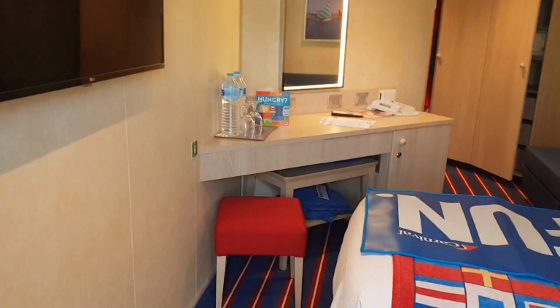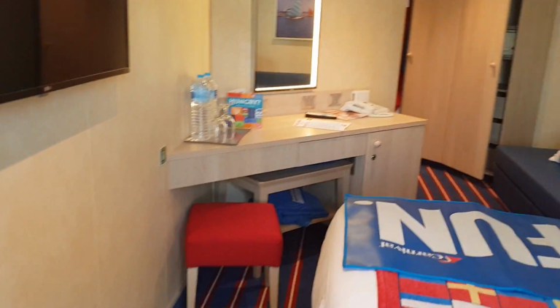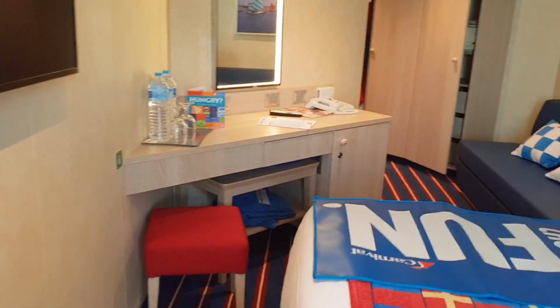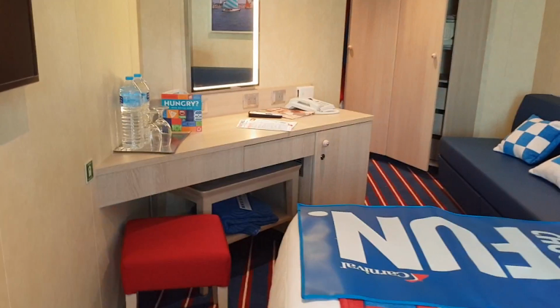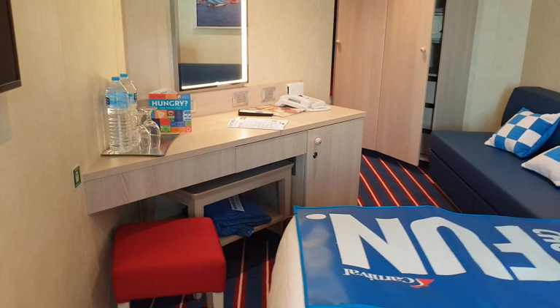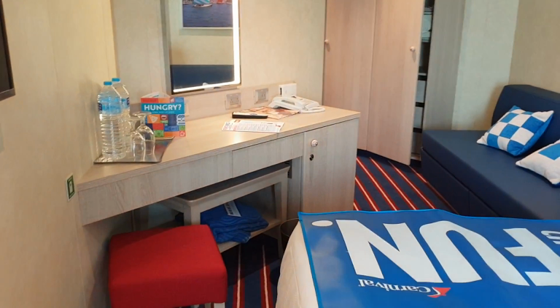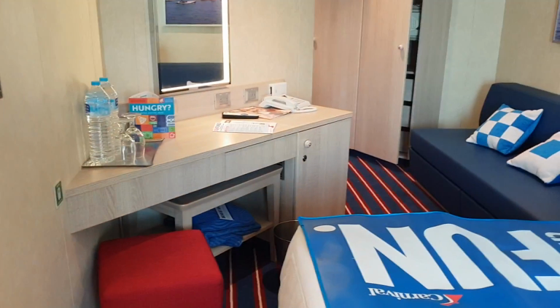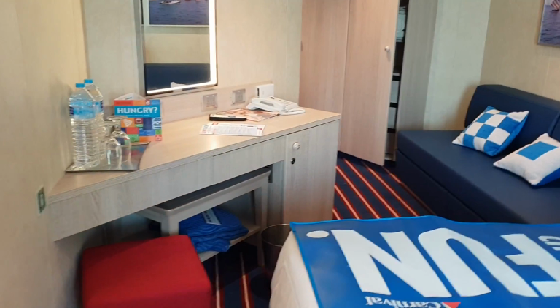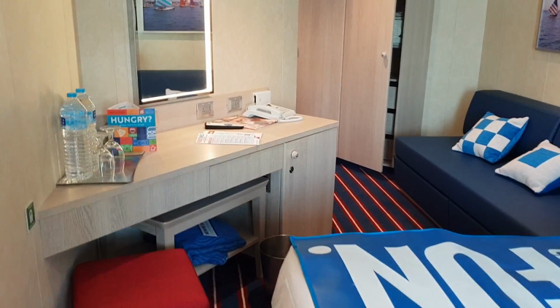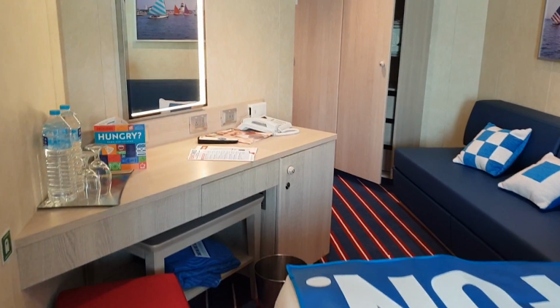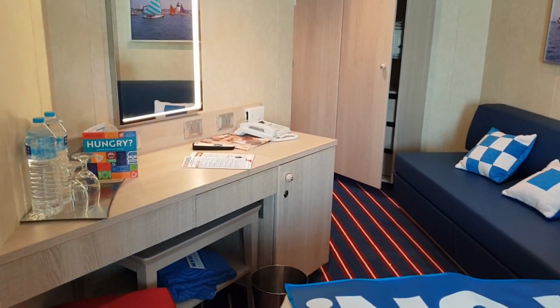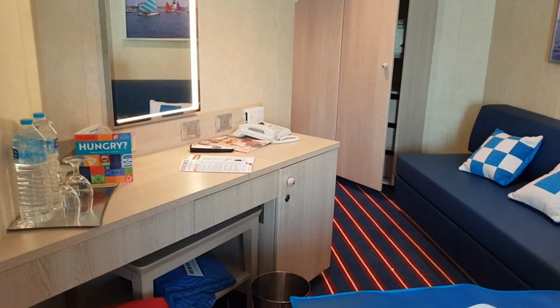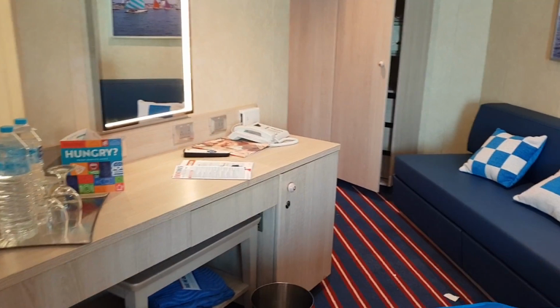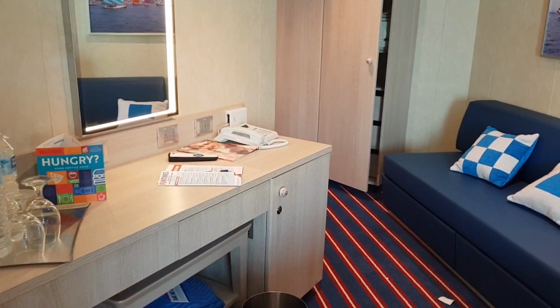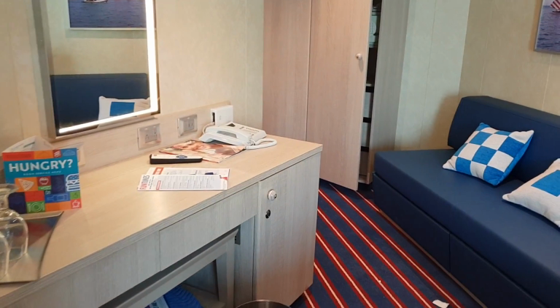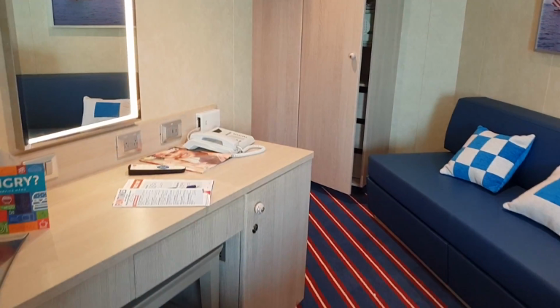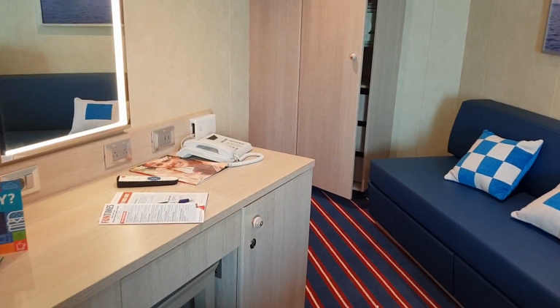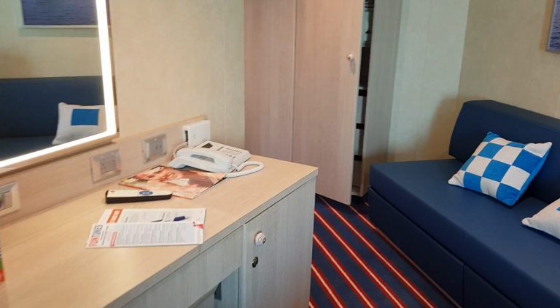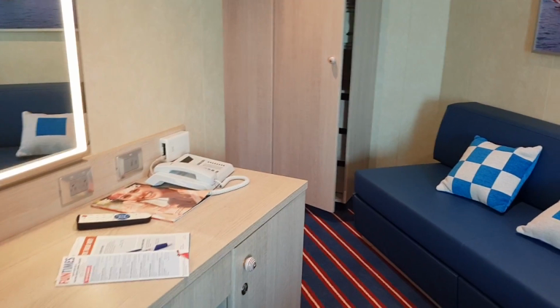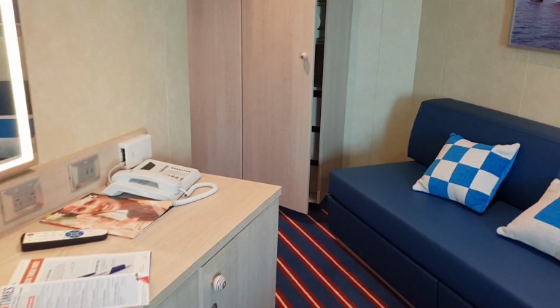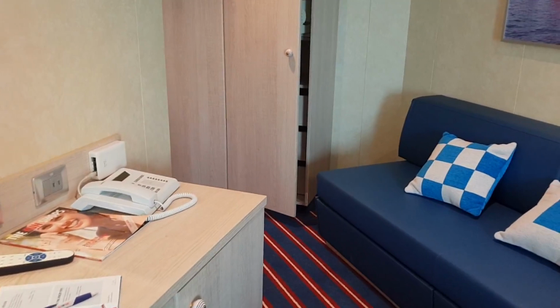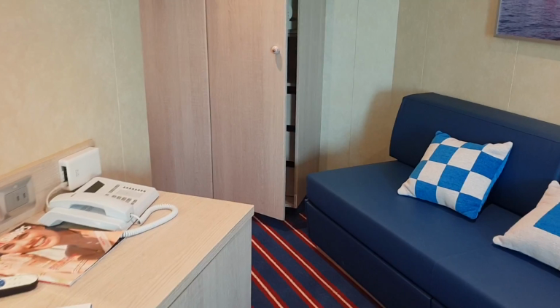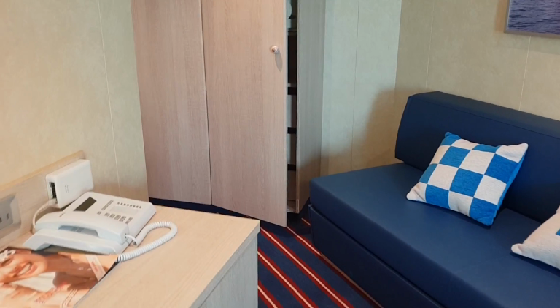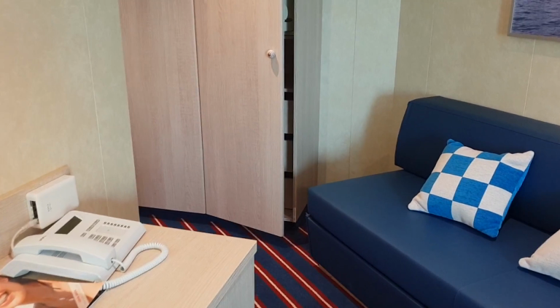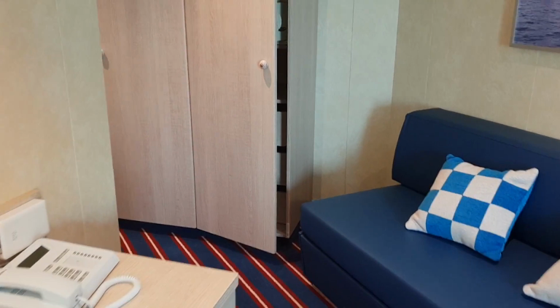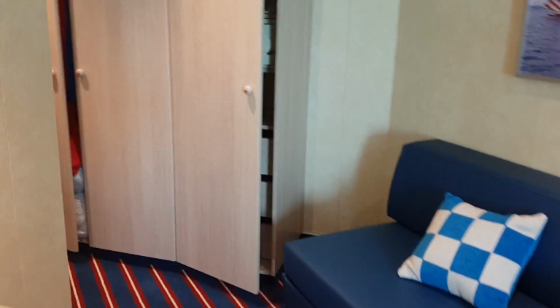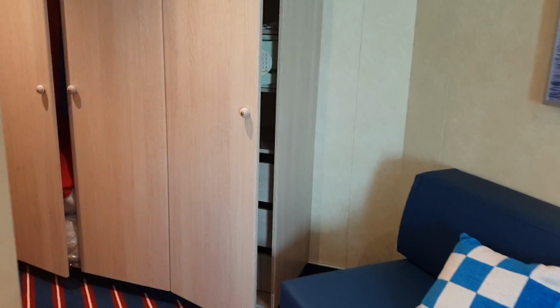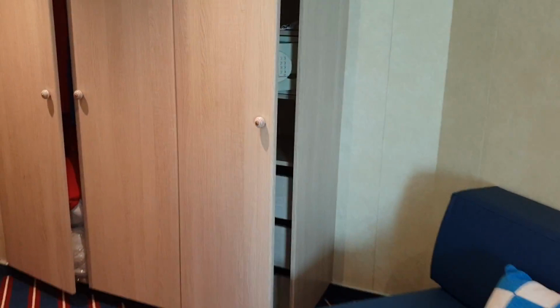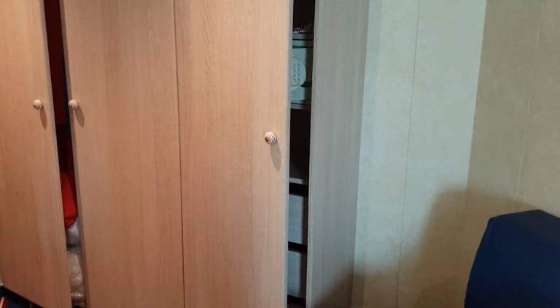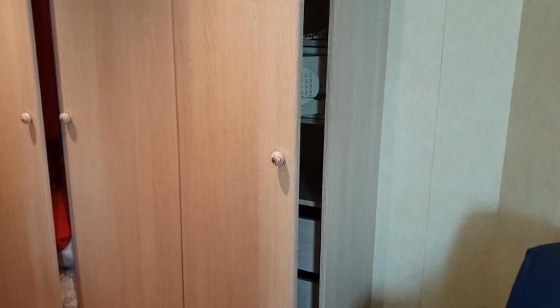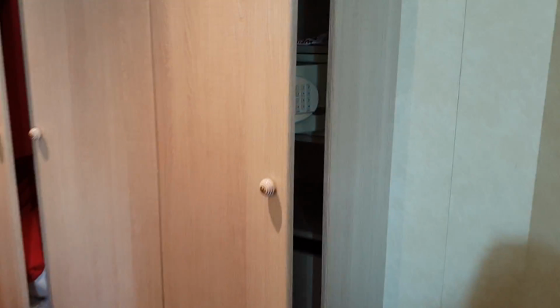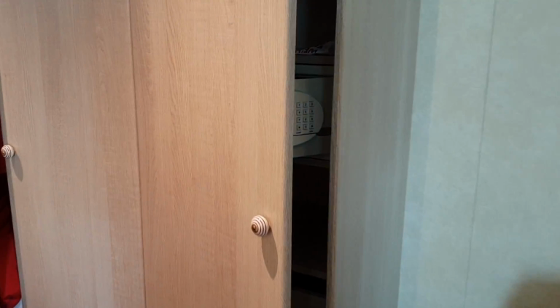If you haven't already subscribed to the I Like Cruise Ships YouTube channel, click subscribe. There's a bell there if you want to be notified of new cabin uploads.